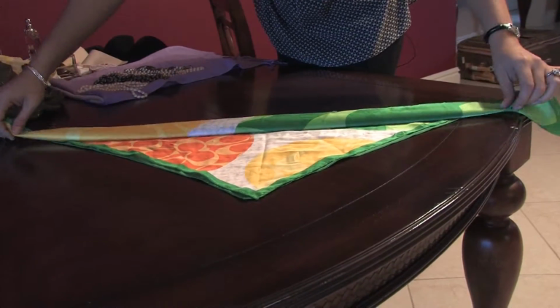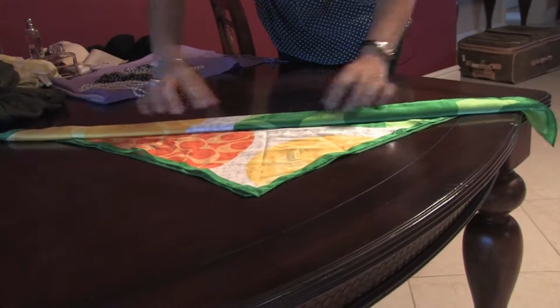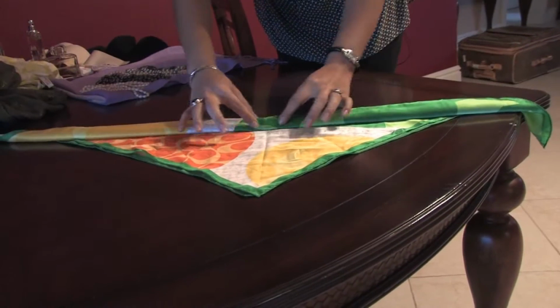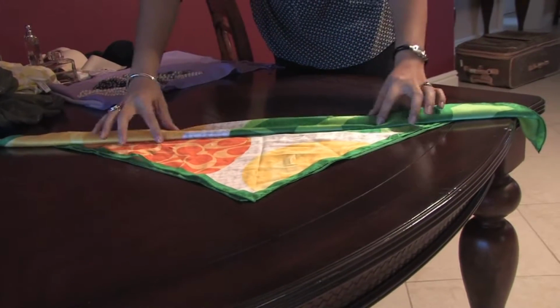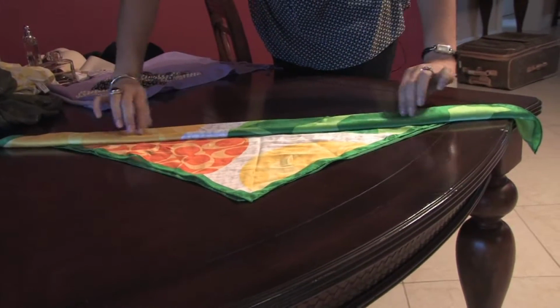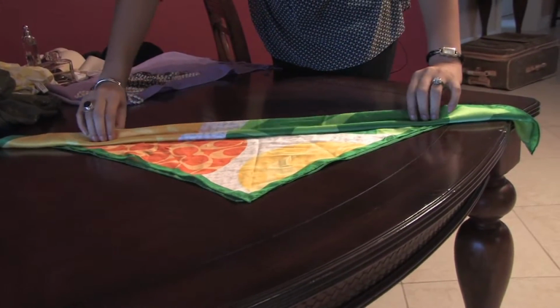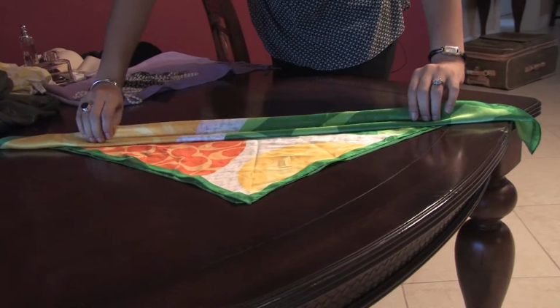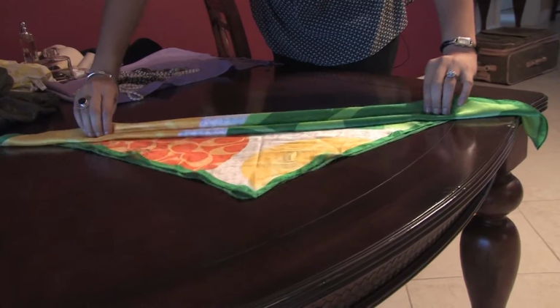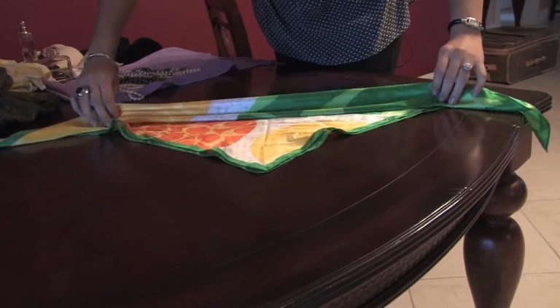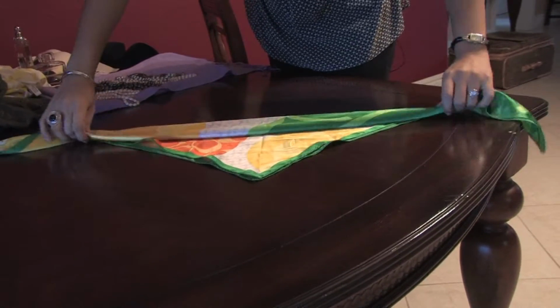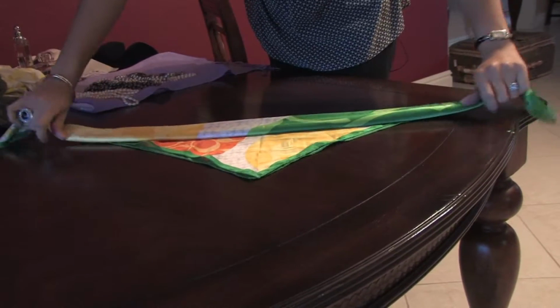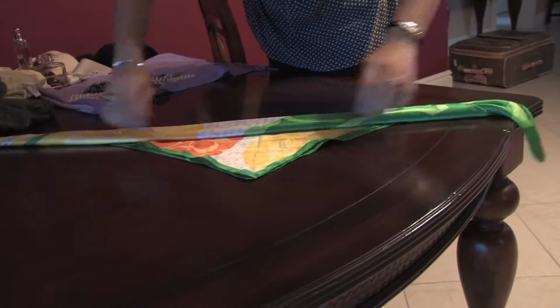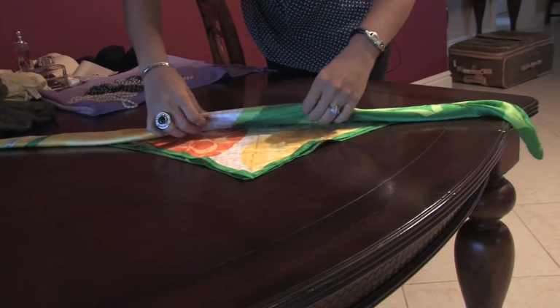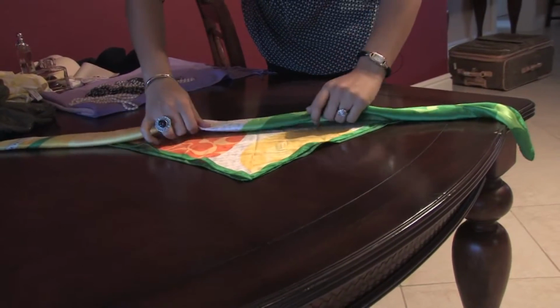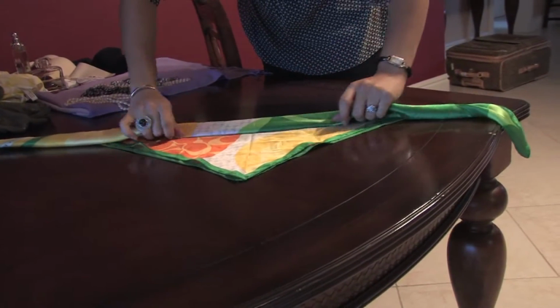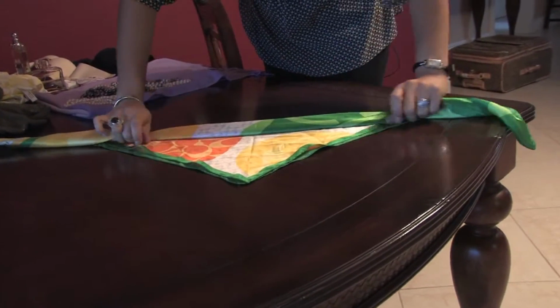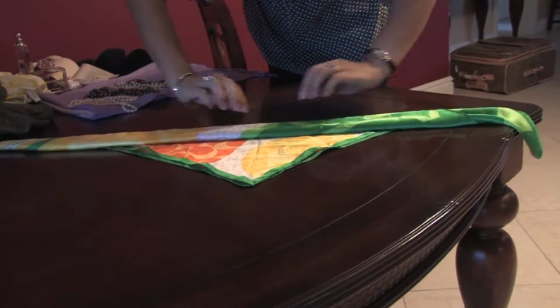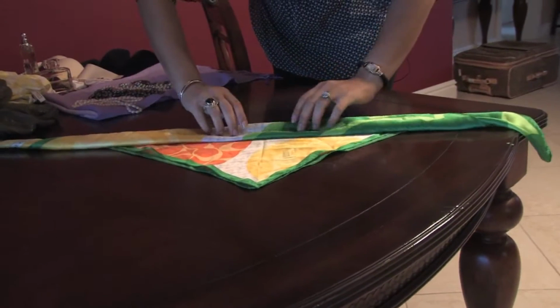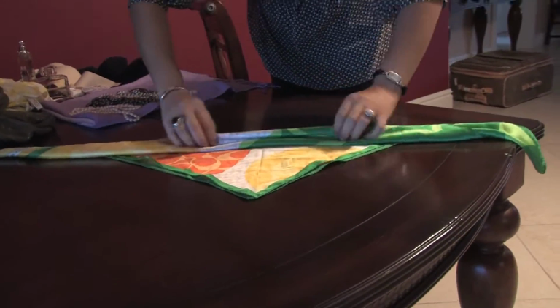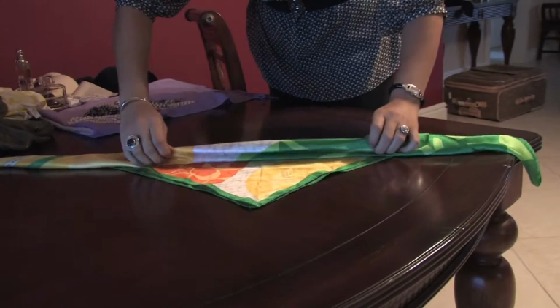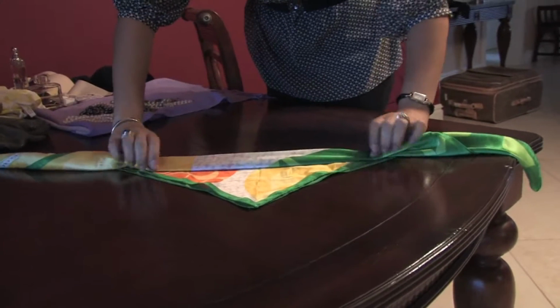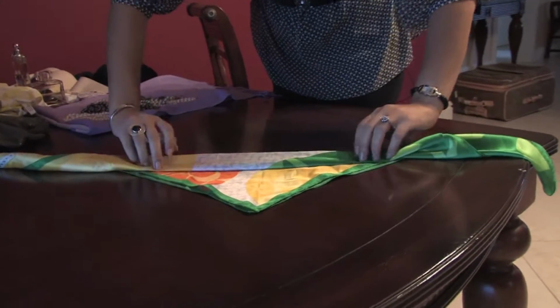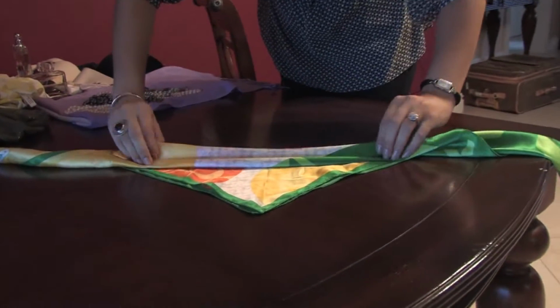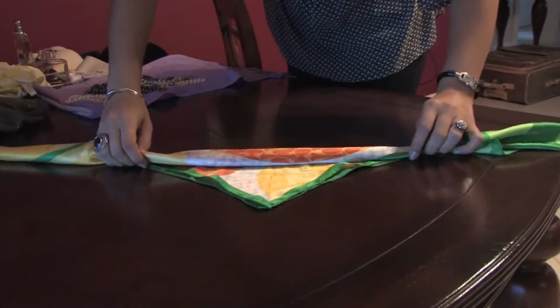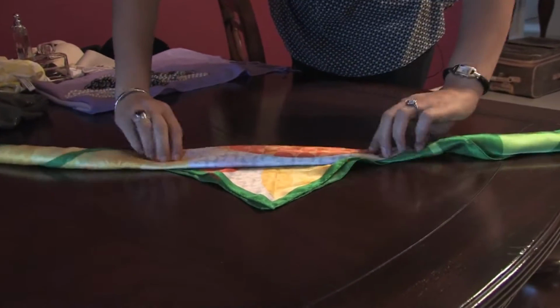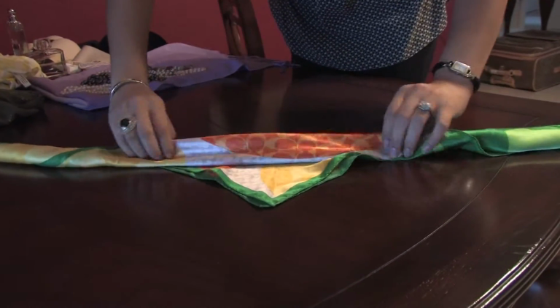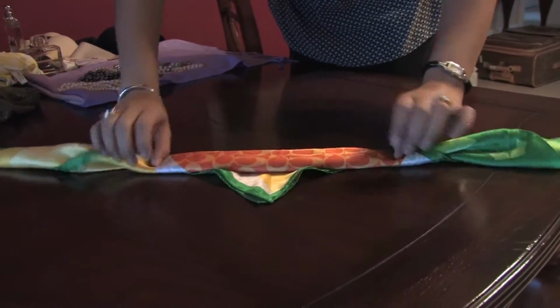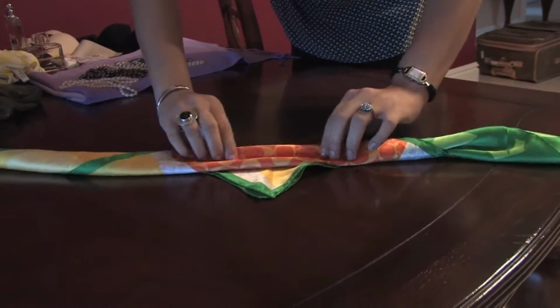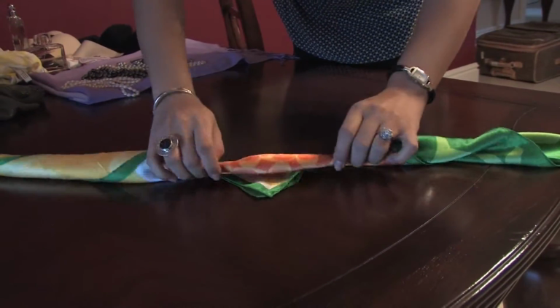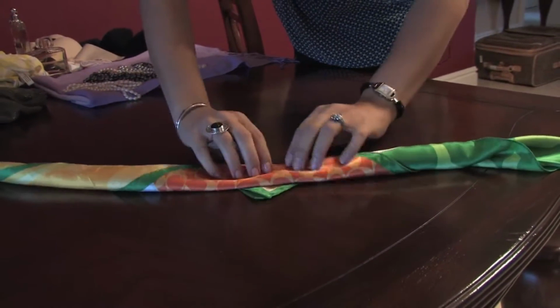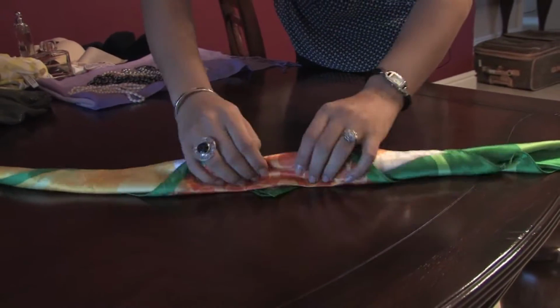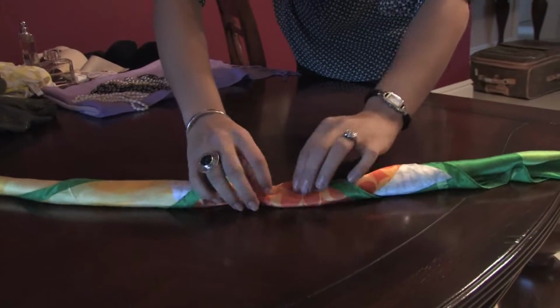It all depends on the width that you want to add to the bandana. I would do it like an average type of width, not so small, not so big, so it can actually look good. And you just keep folding it all the way until it's all covered.